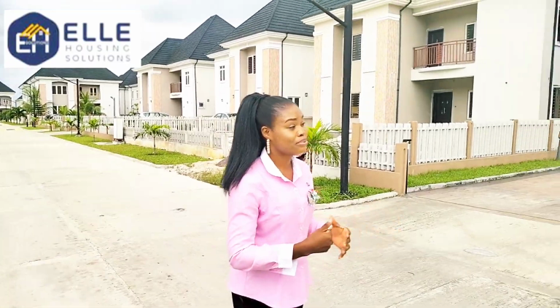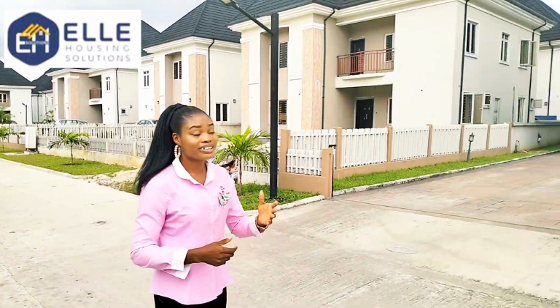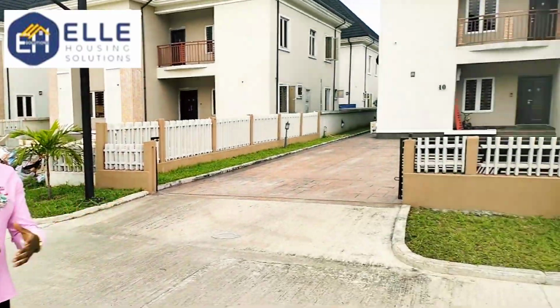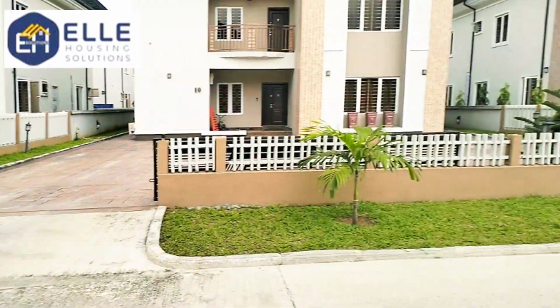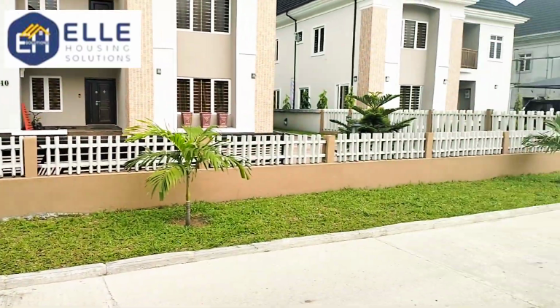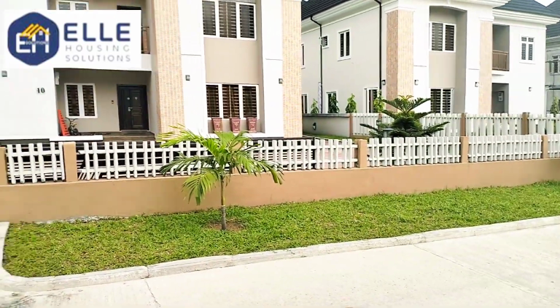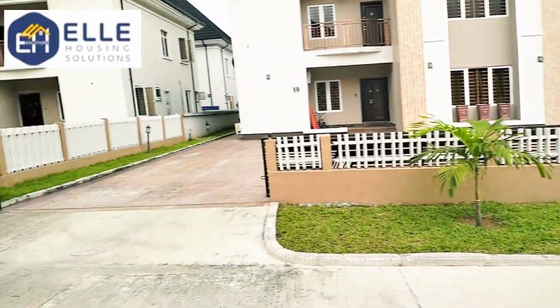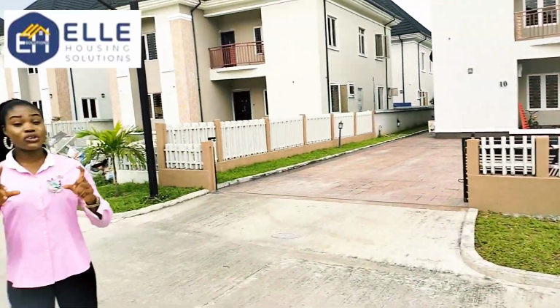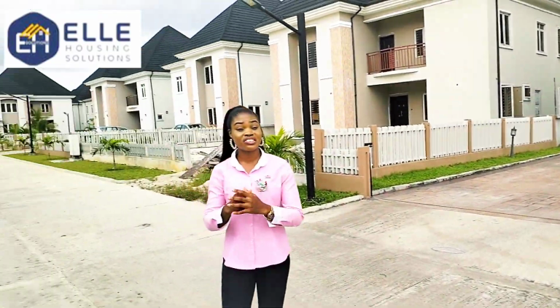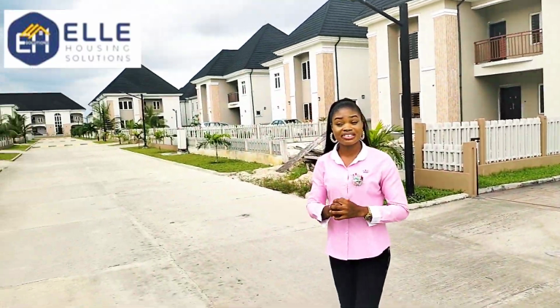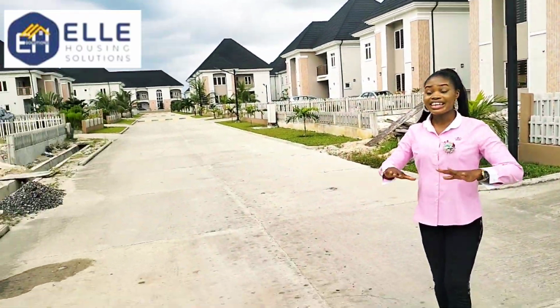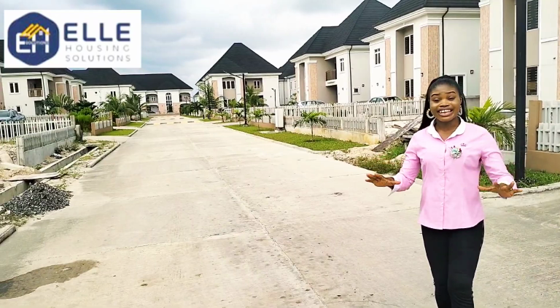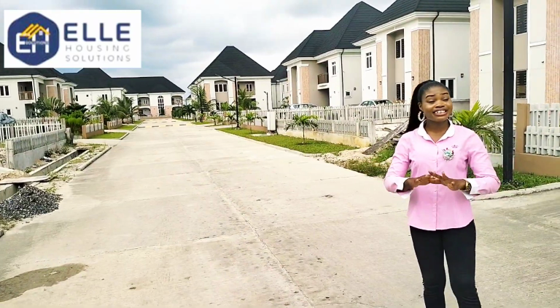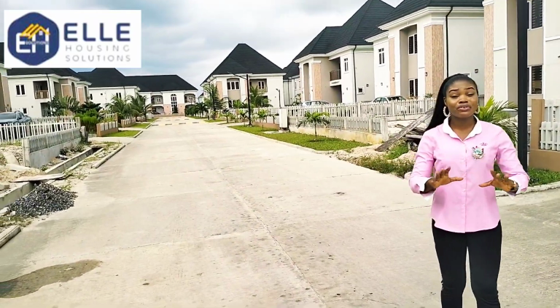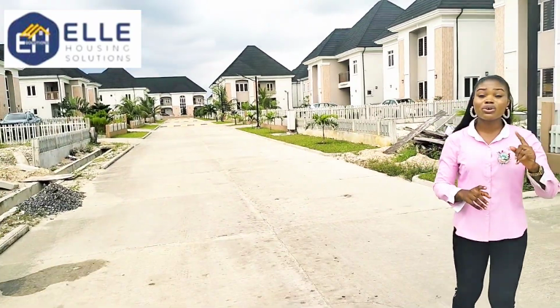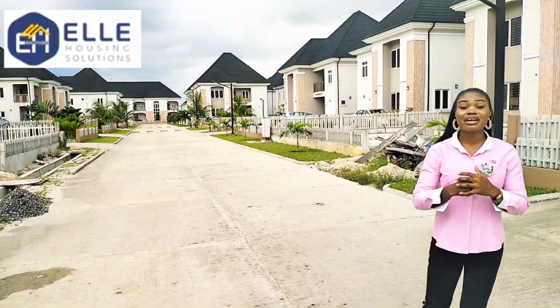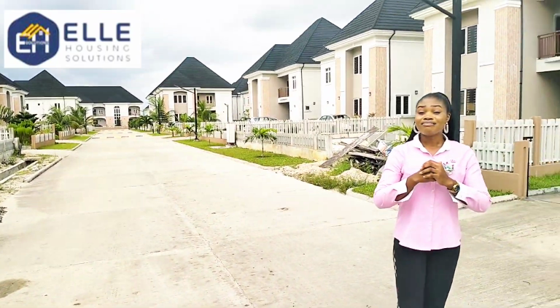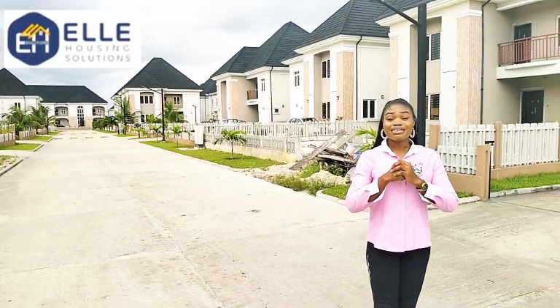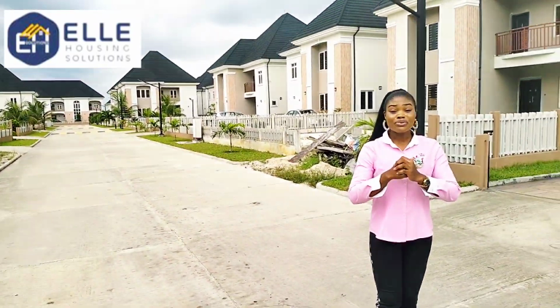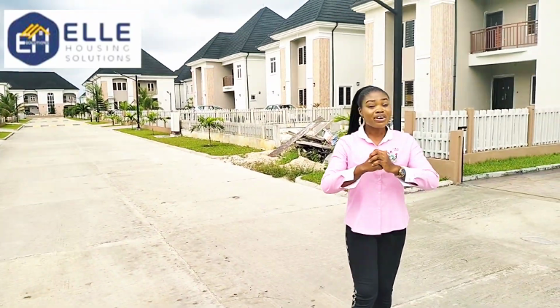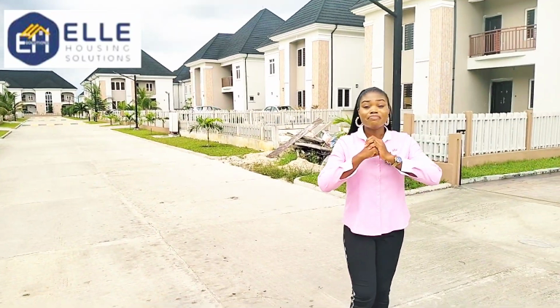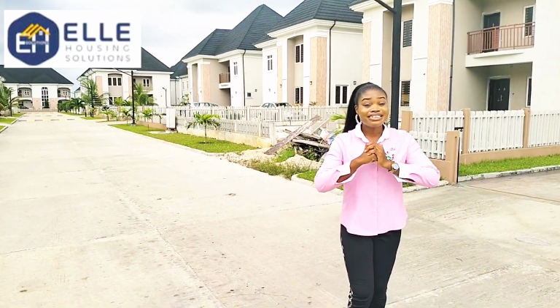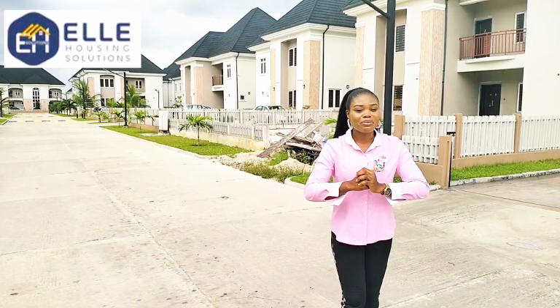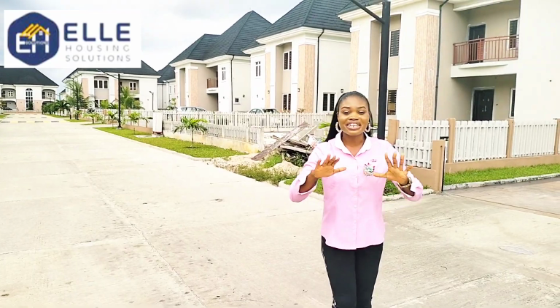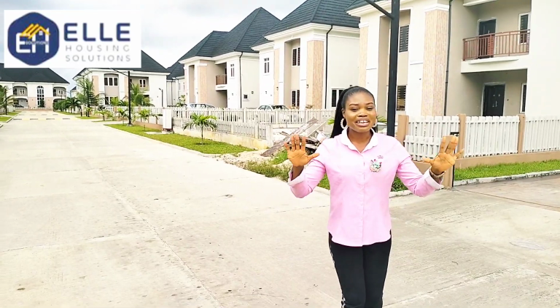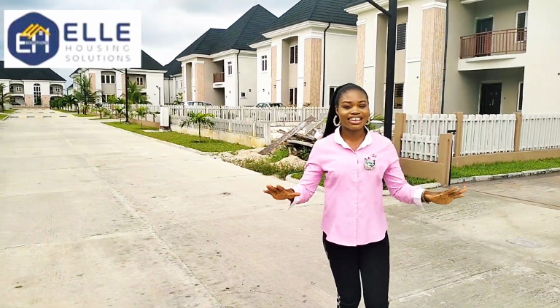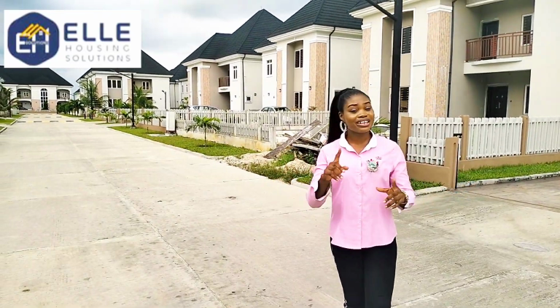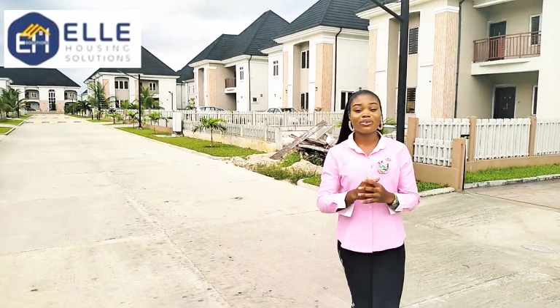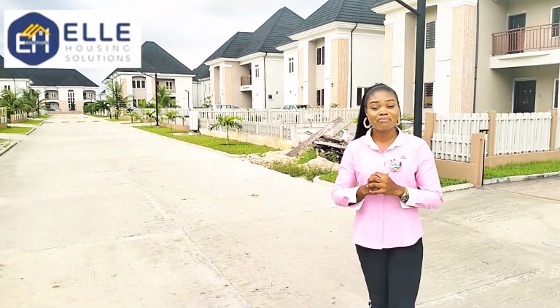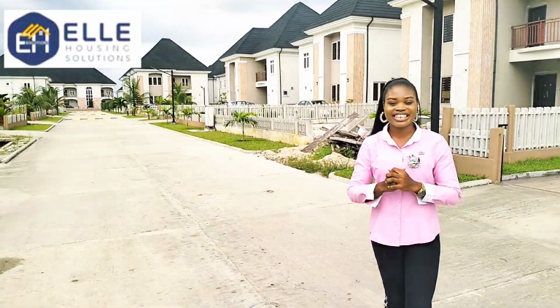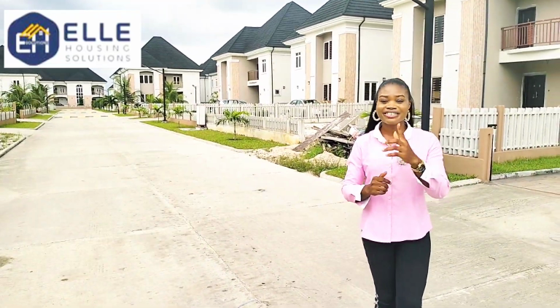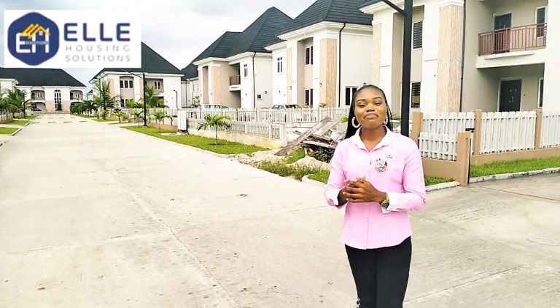This estate is beautiful. It has 24/7 electricity, top-notch security, and it is gated. It's one of the best neighborhoods to live in Port Harcourt. You can't go wrong owning a property here.